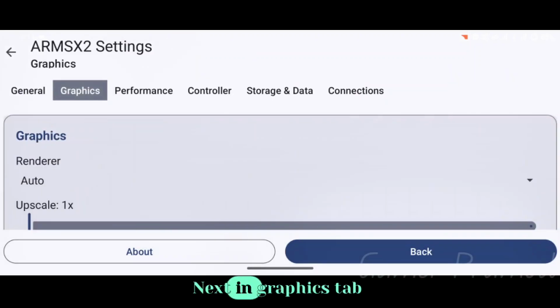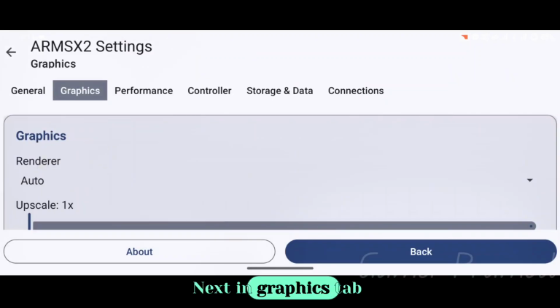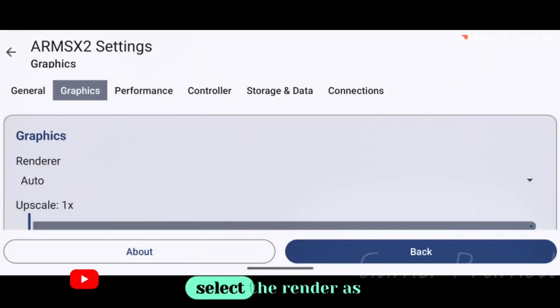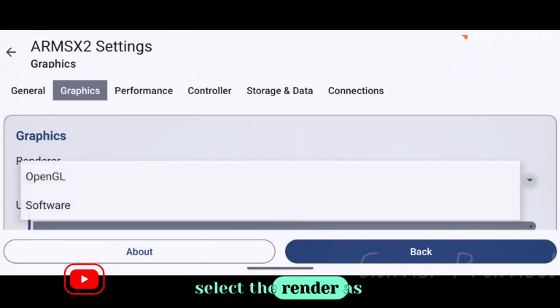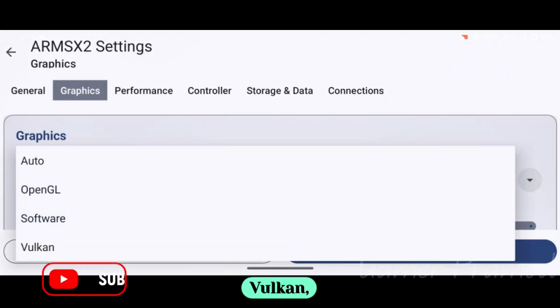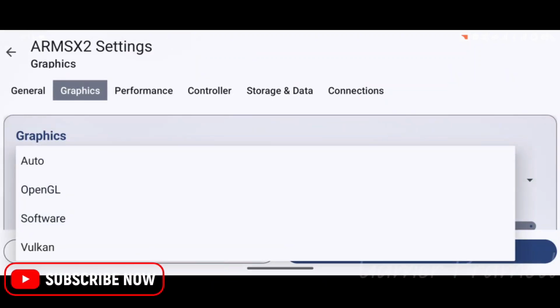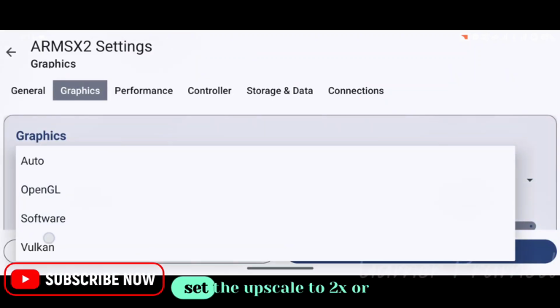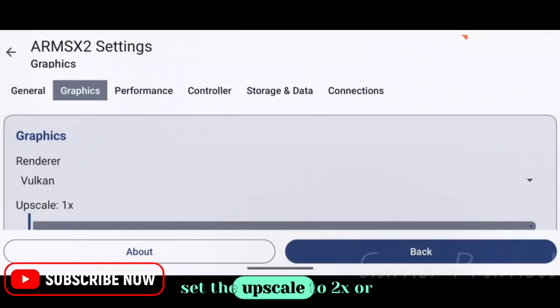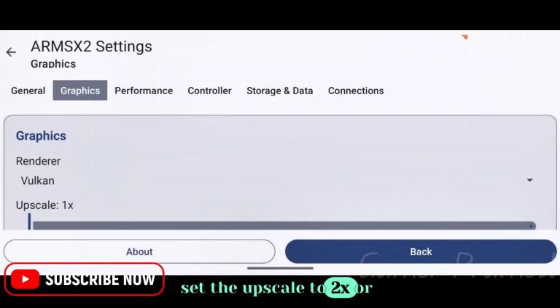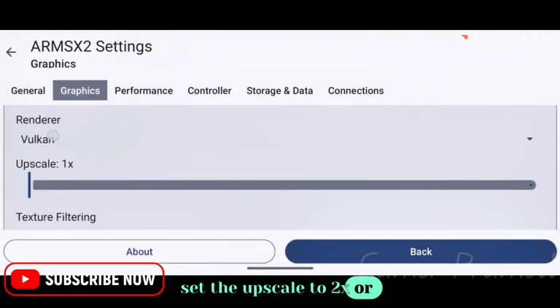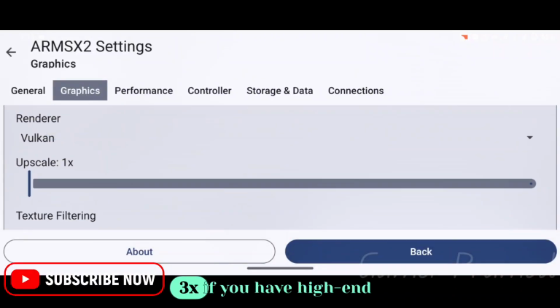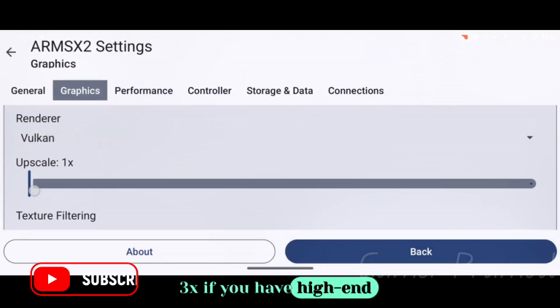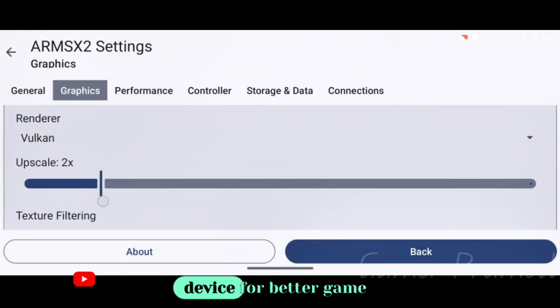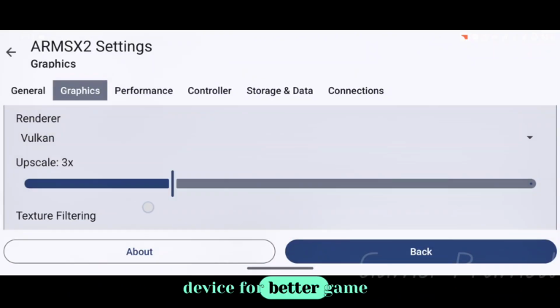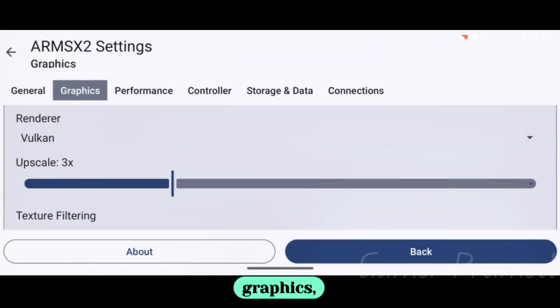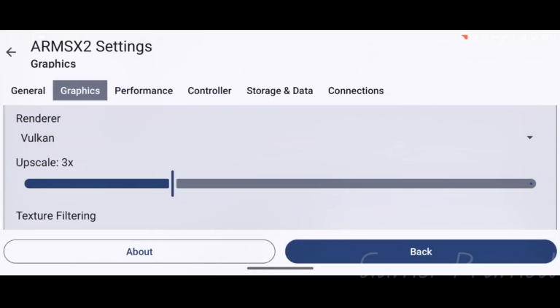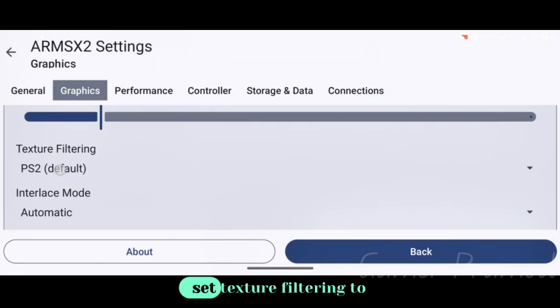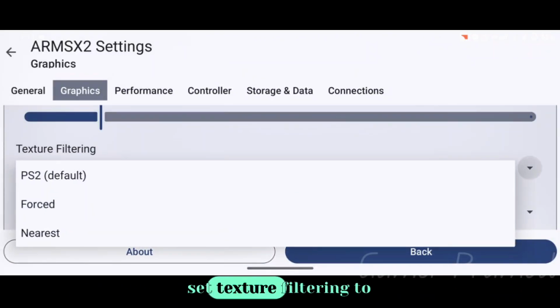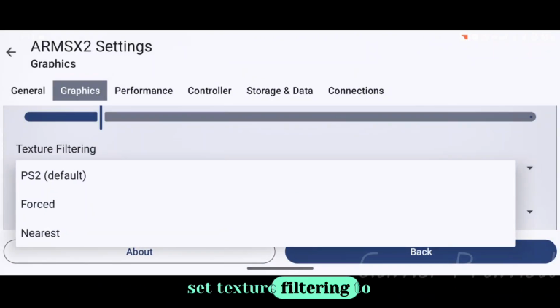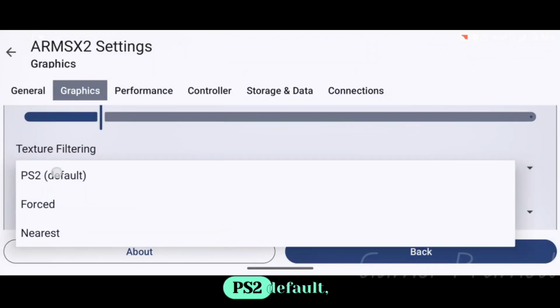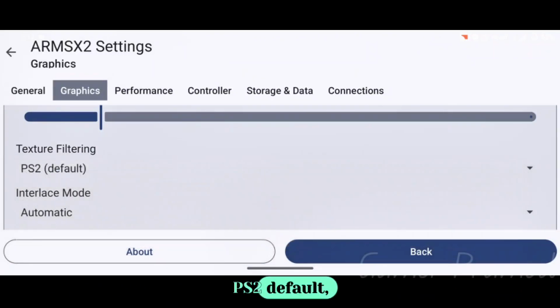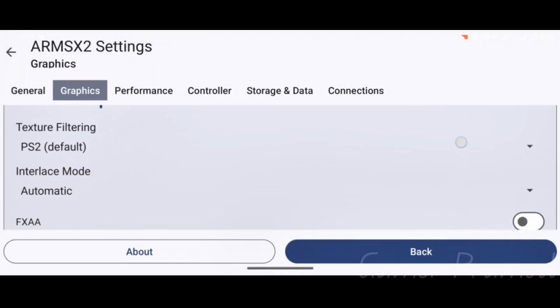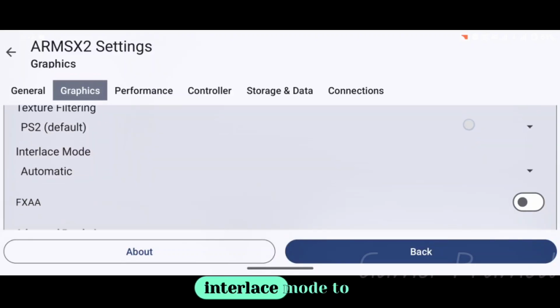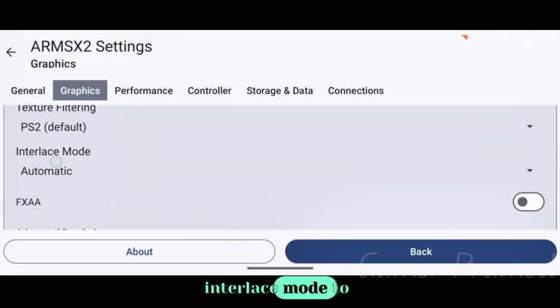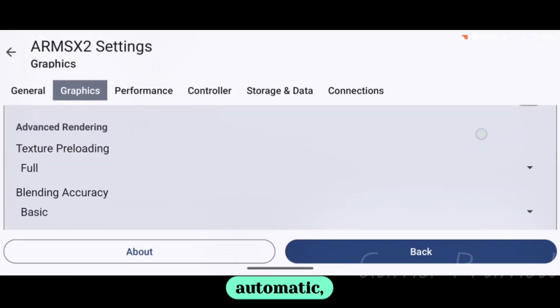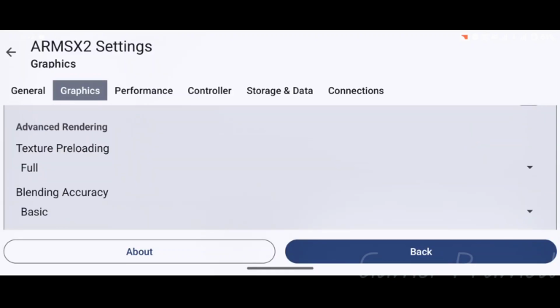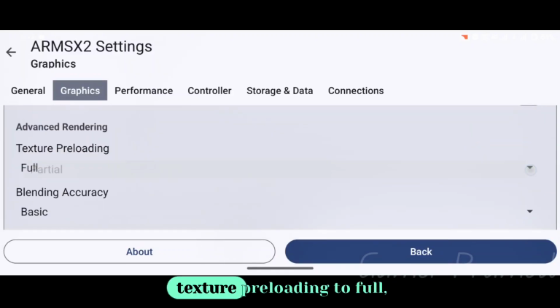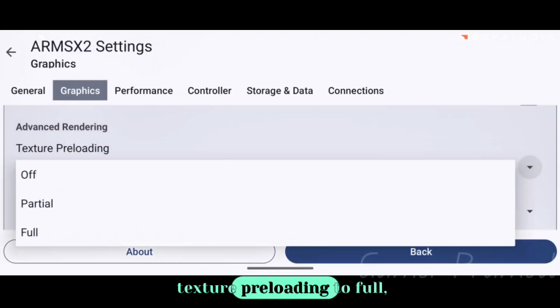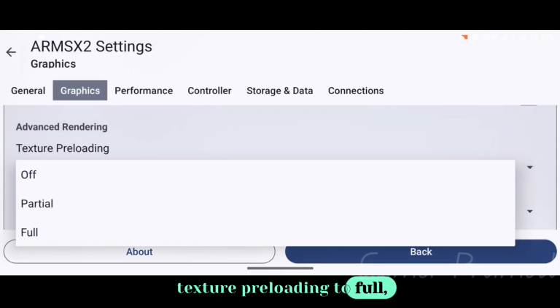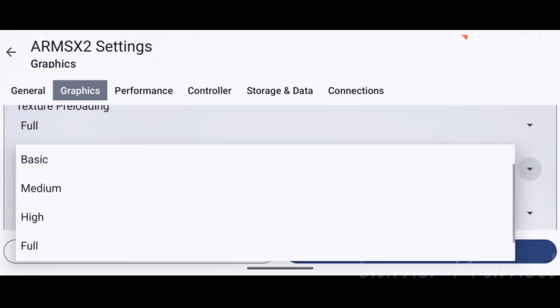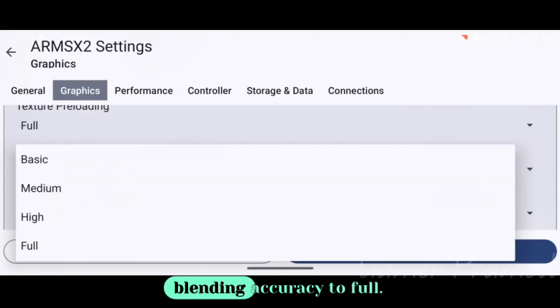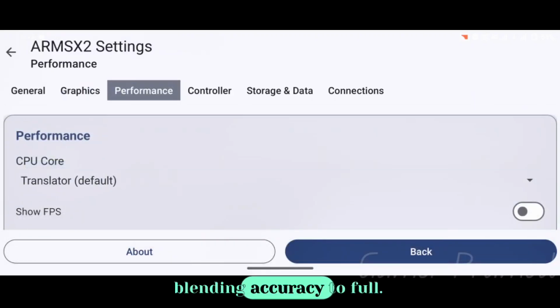In the Graphics tab, select the renderer as Vulkan. Set the upscale to 2x or 3x if you have a high-end device for better game graphics. Set texture filtering to PS2 Default, interlace mode to Automatic, texture preloading to Full, and blending accuracy to Full.